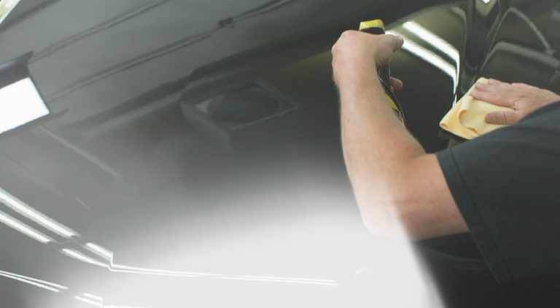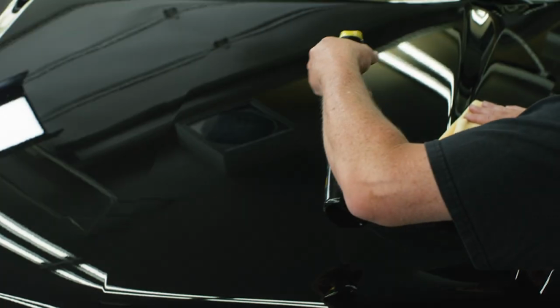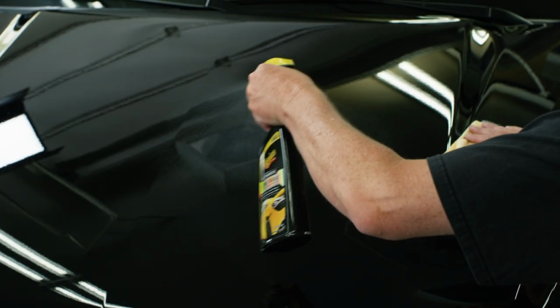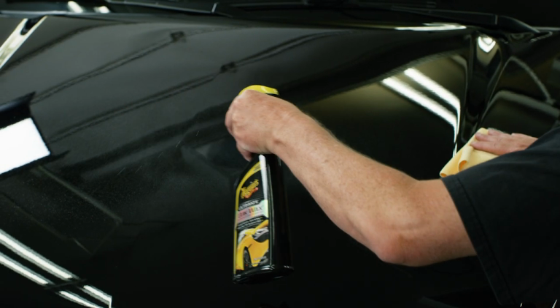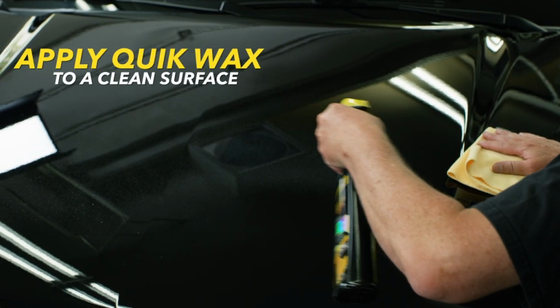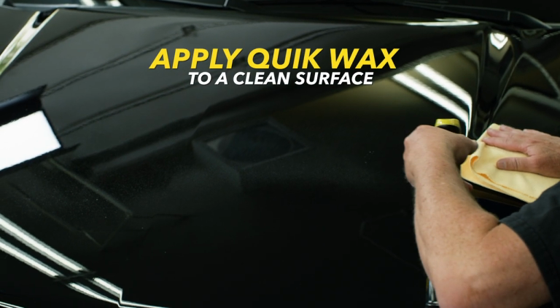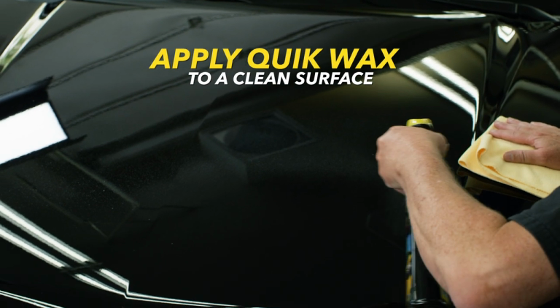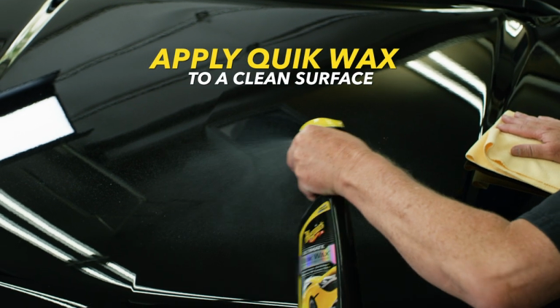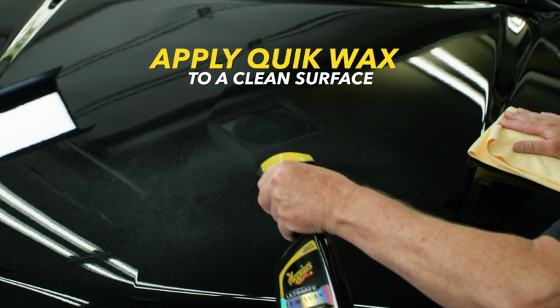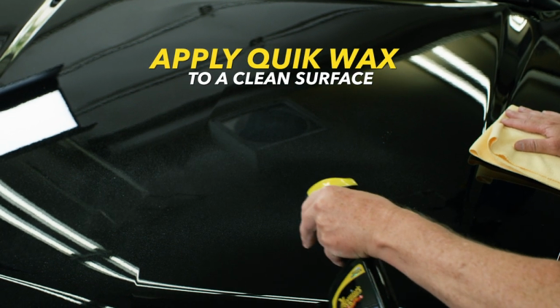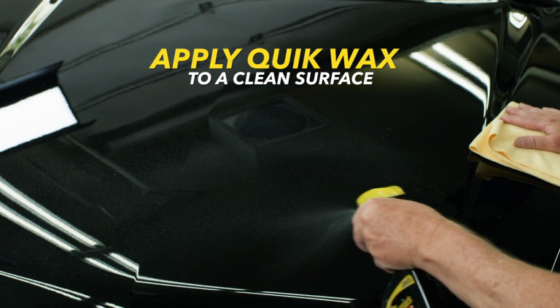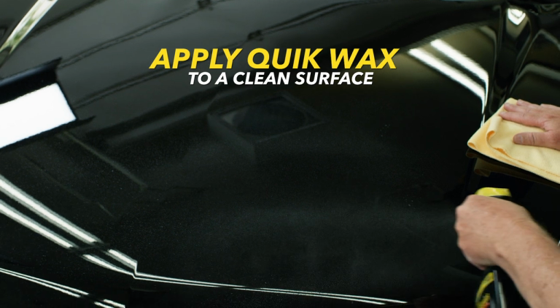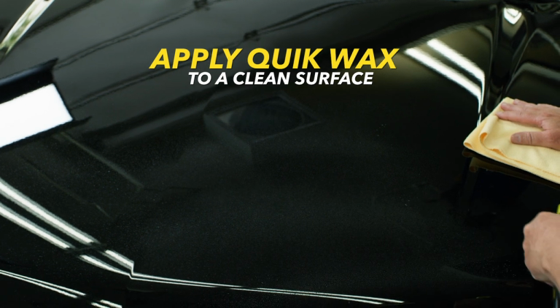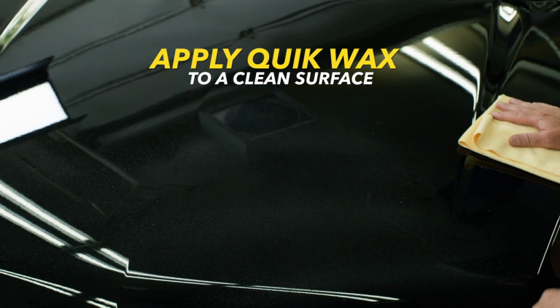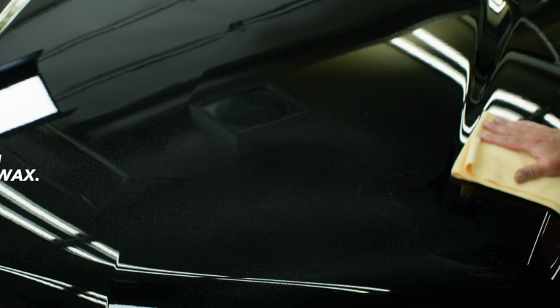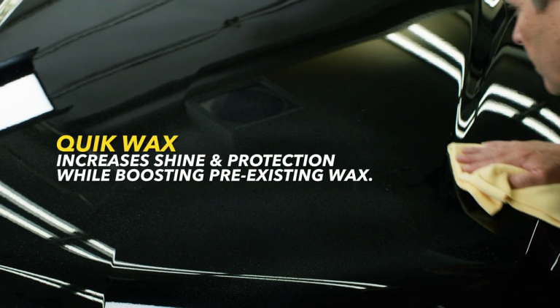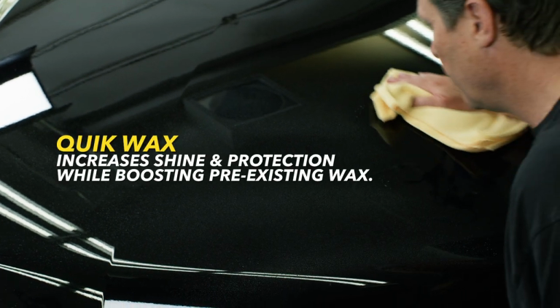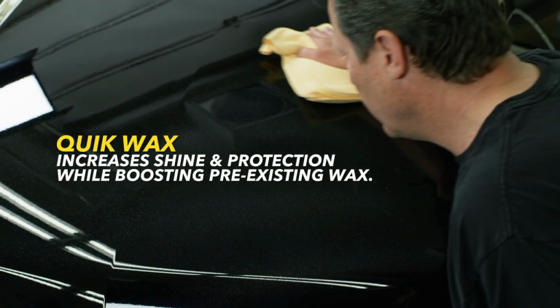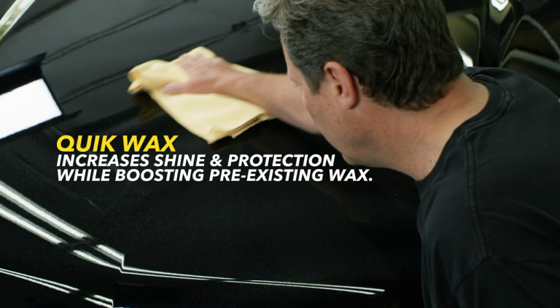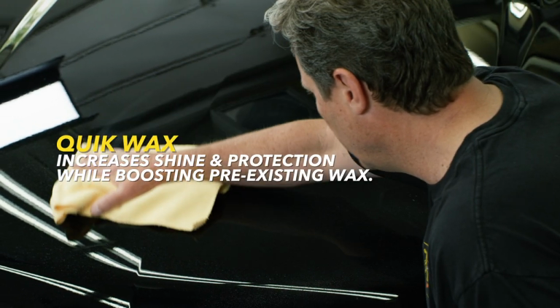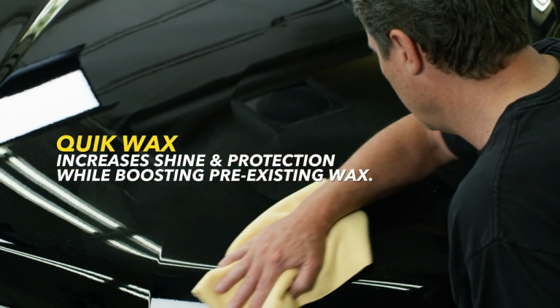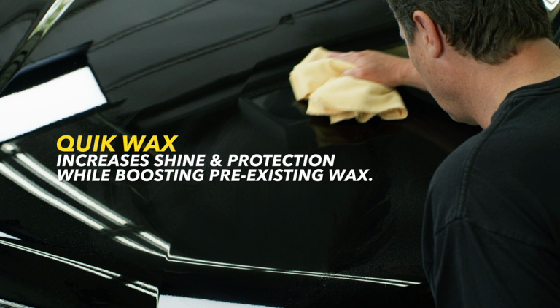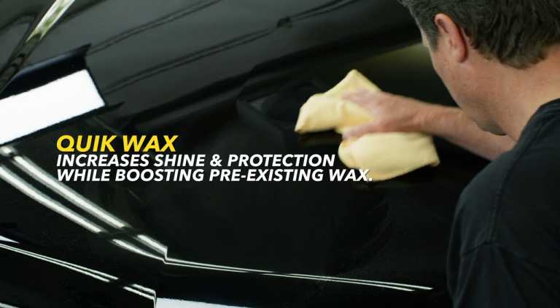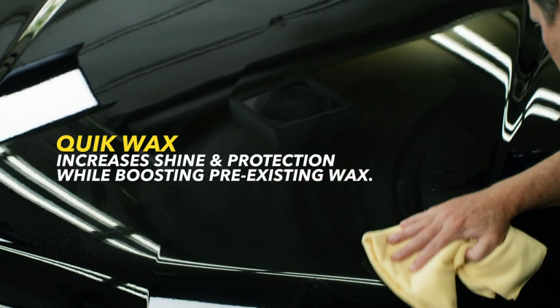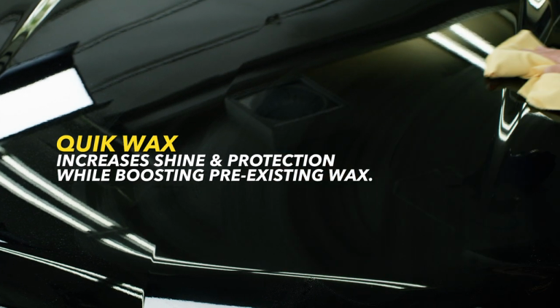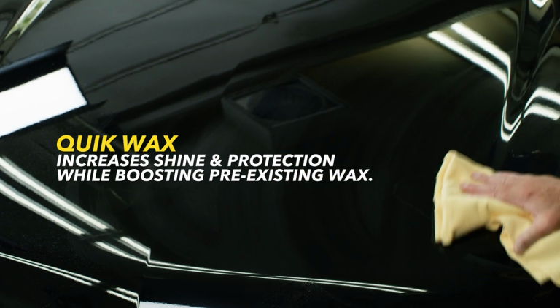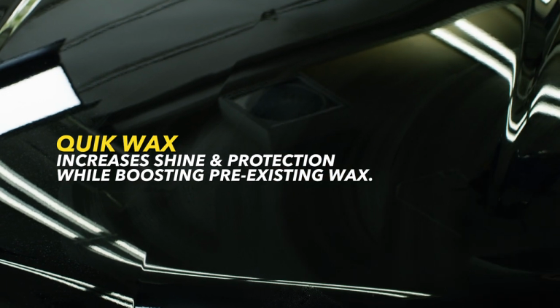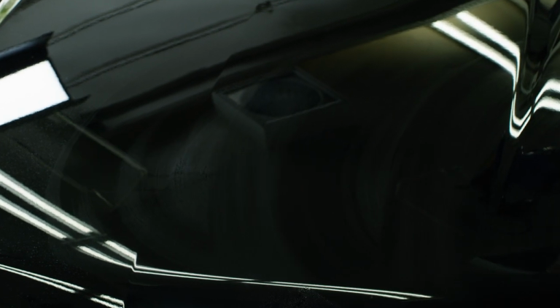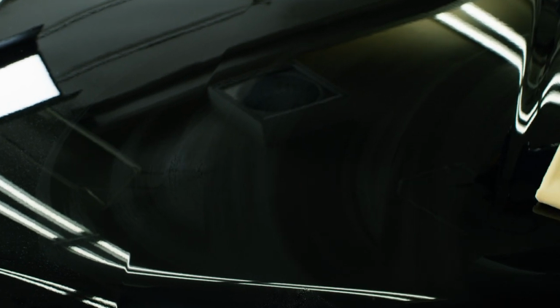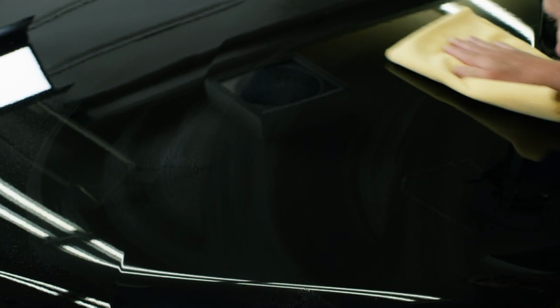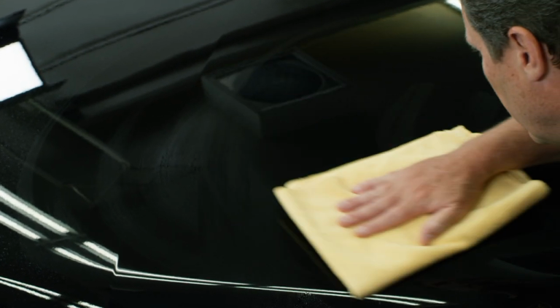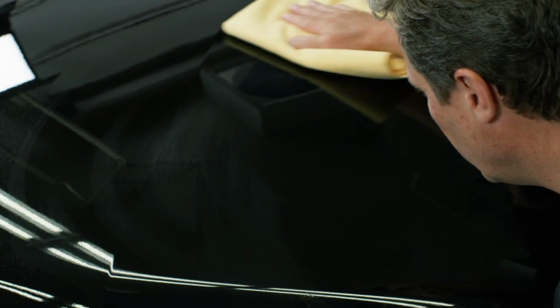Quick Waxes are designed to be used on a clean surface, as they don't usually contain any cleaners. However, they increase shine and protection and are formulated as more of a booster to enhance pre-existing wax, instead of a standalone wax protection.